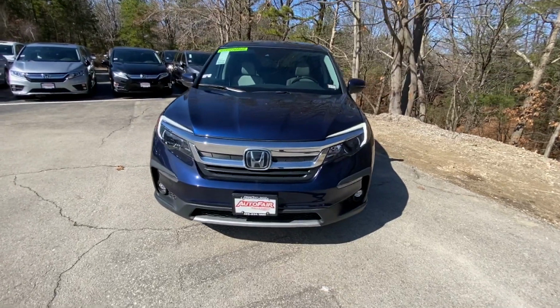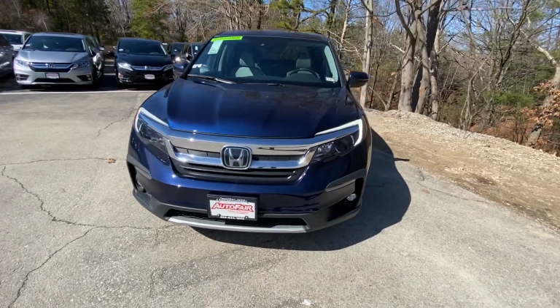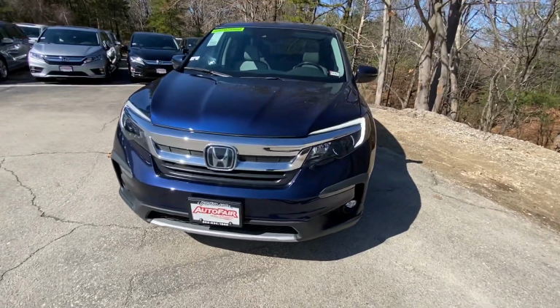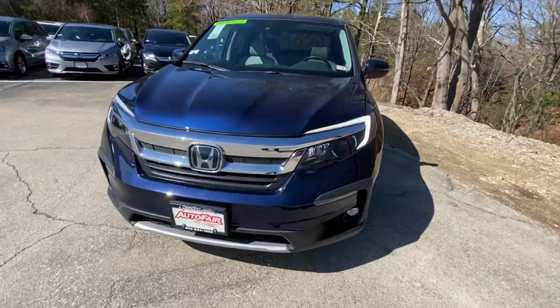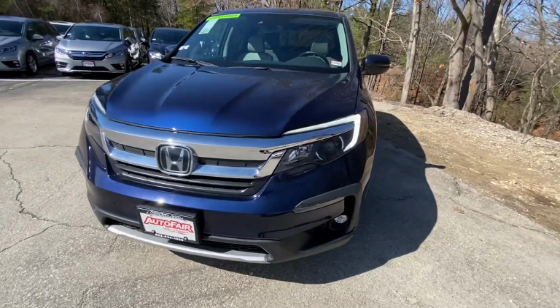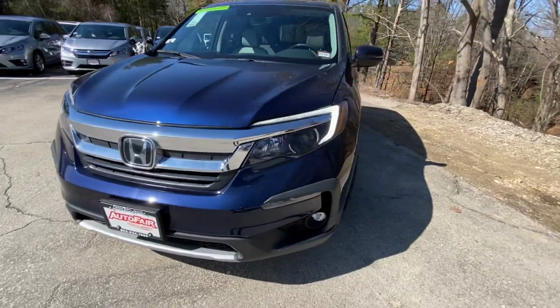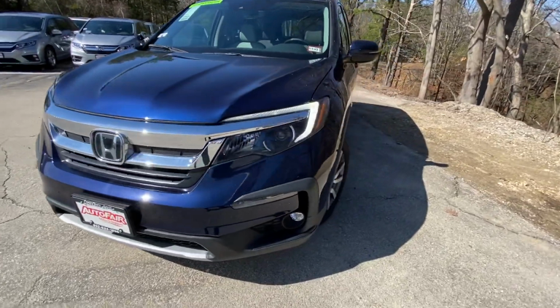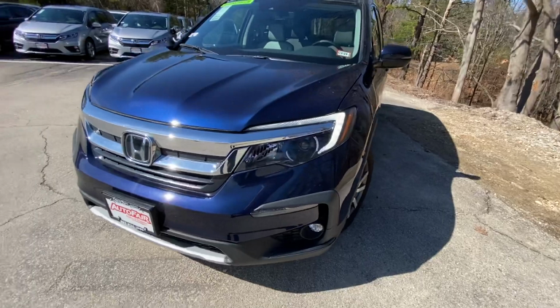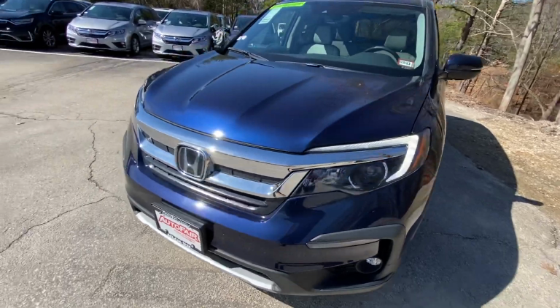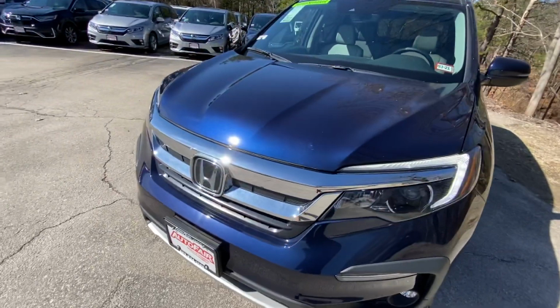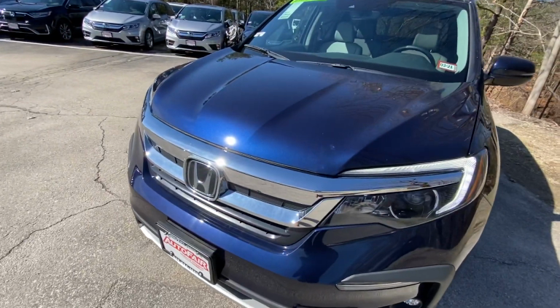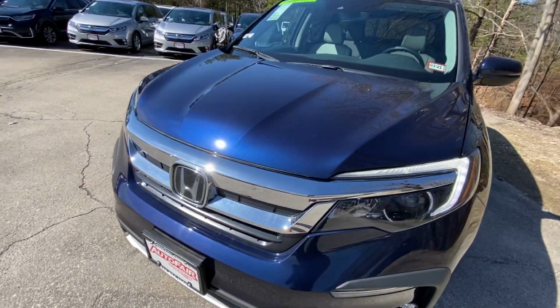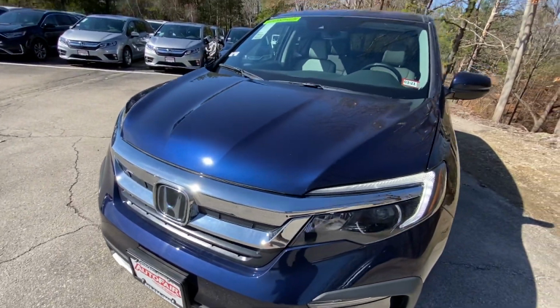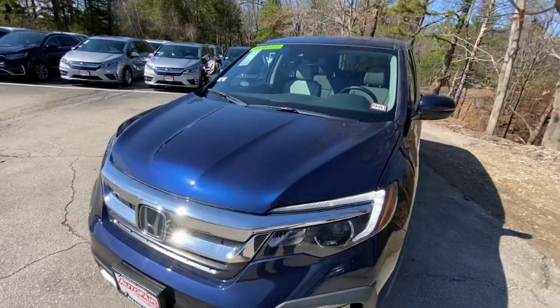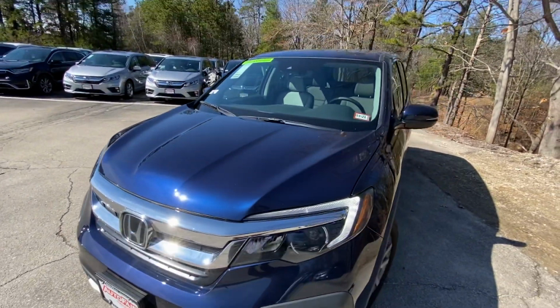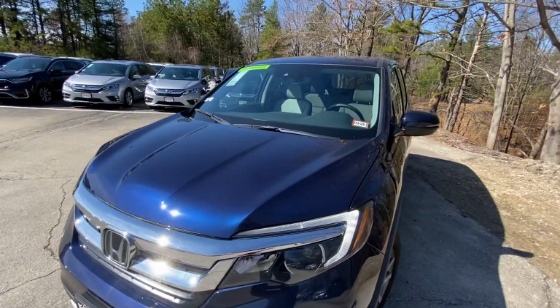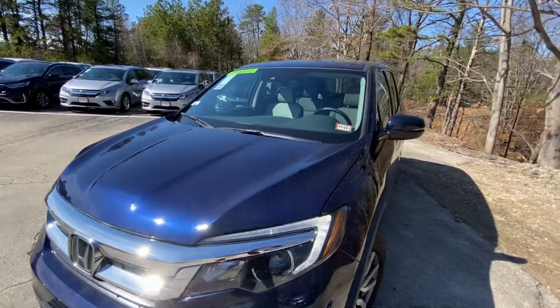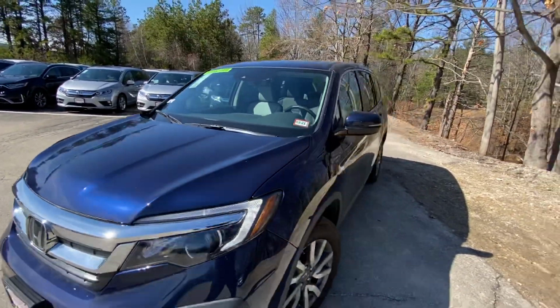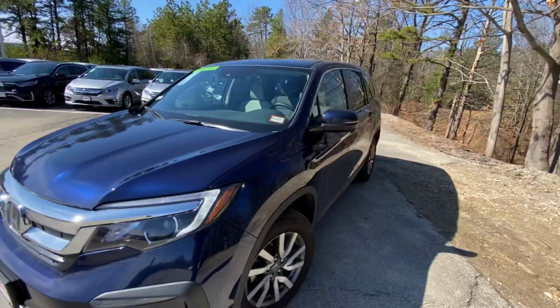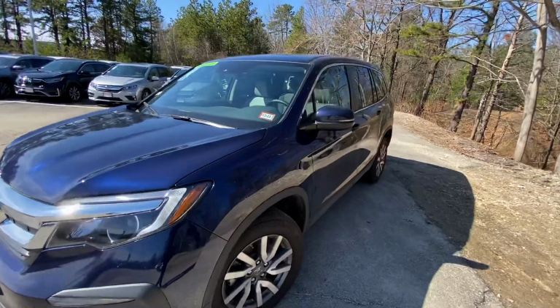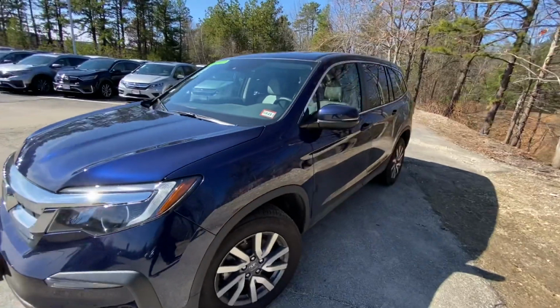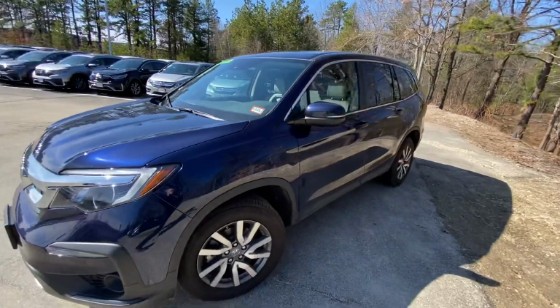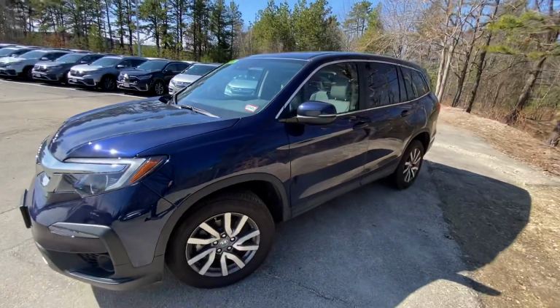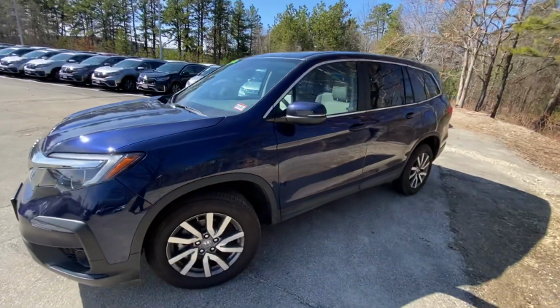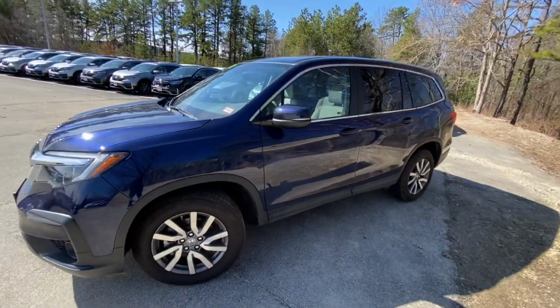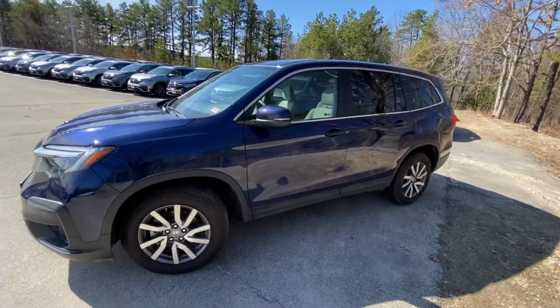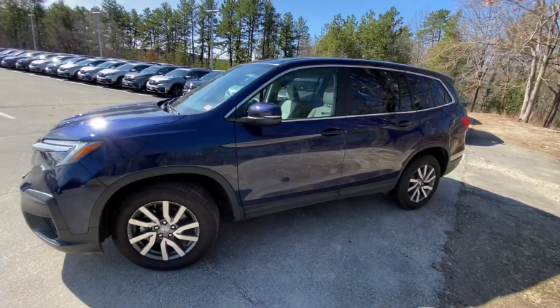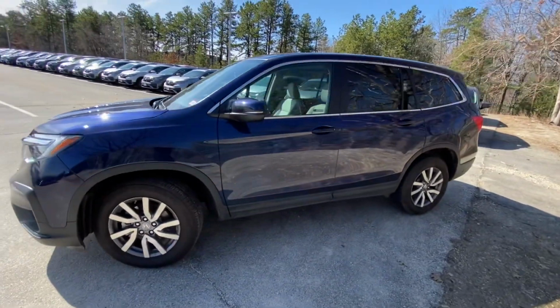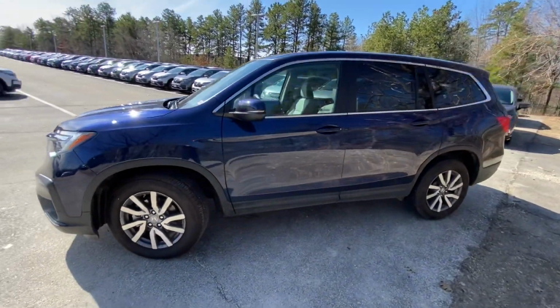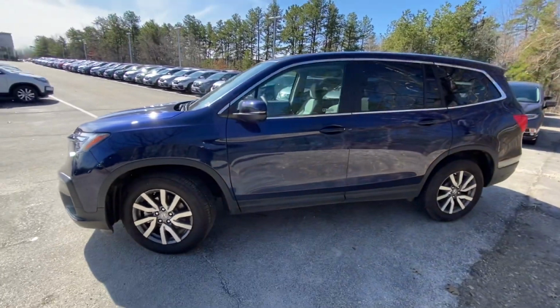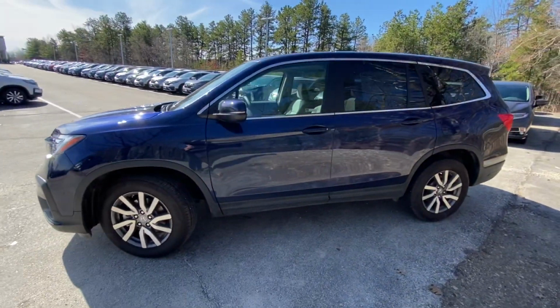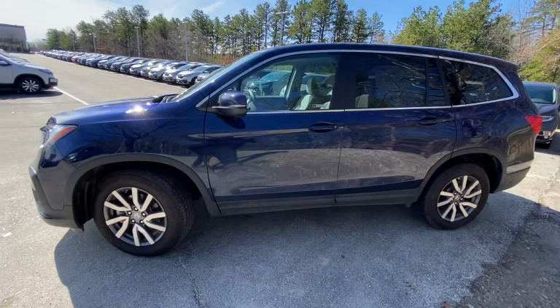When I say beautiful, I really mean it. I love this Obsidian Blue, especially when the sun hits it — it has a beautiful tint to it. This is a demonstrator vehicle, so it was used by one of the higher-ups at our company. So right now, you're looking at one of the hottest deals that I got here on my lot.